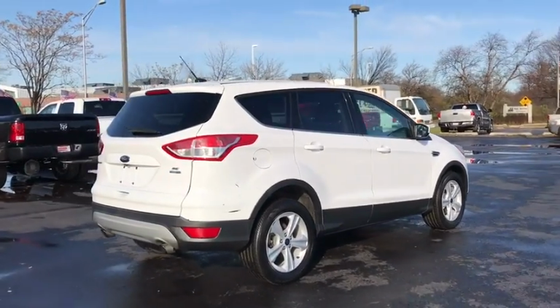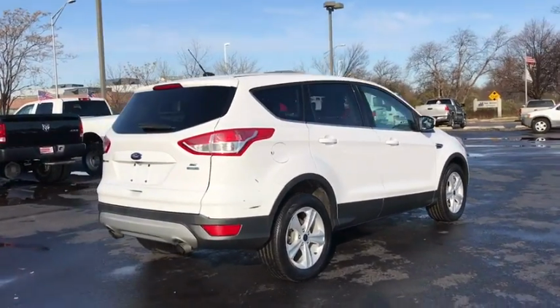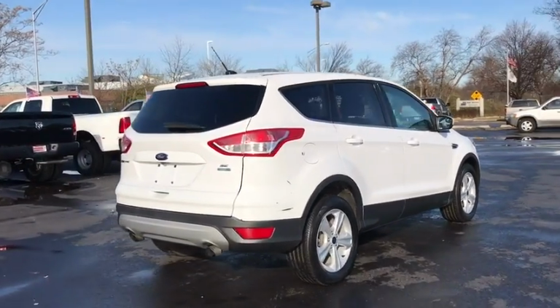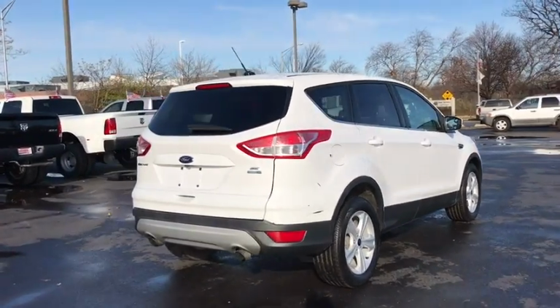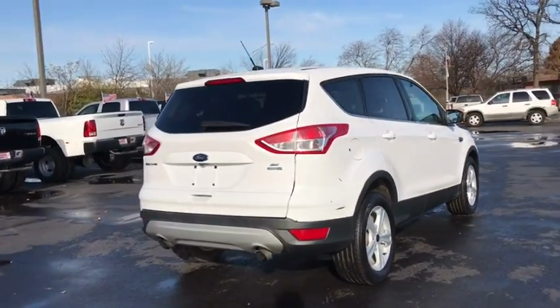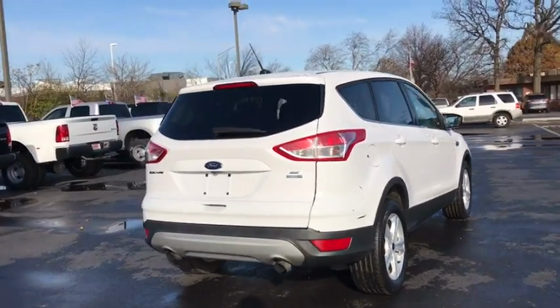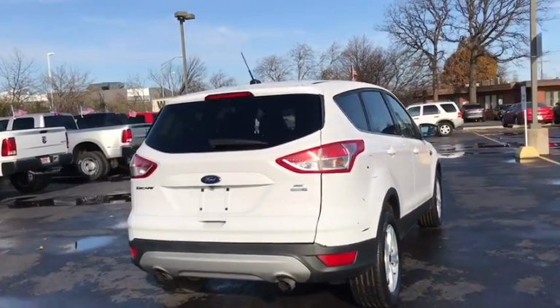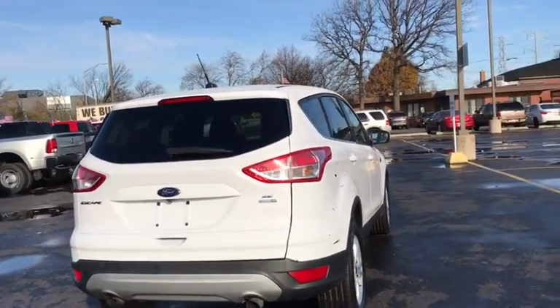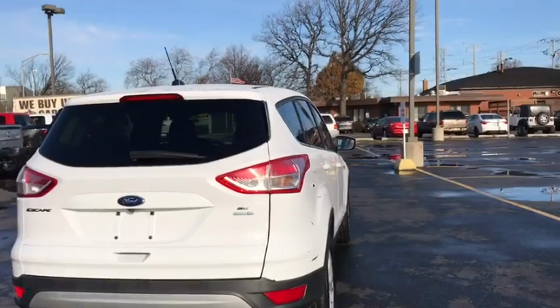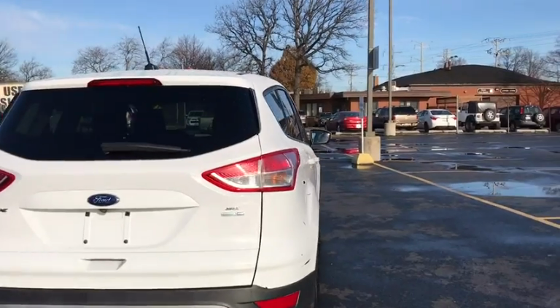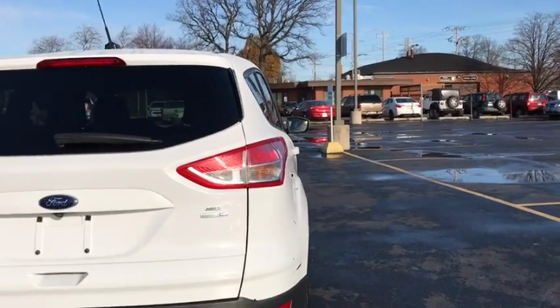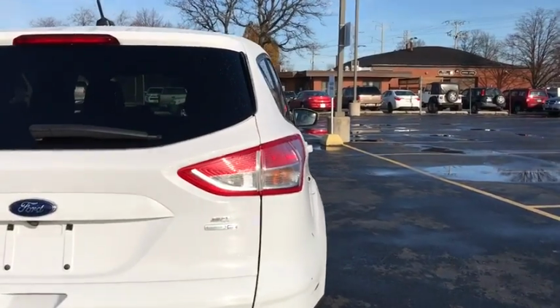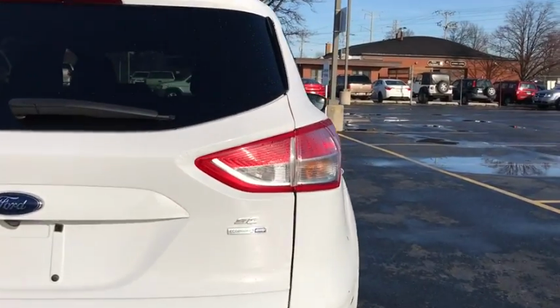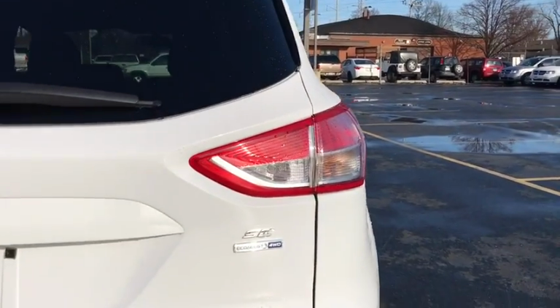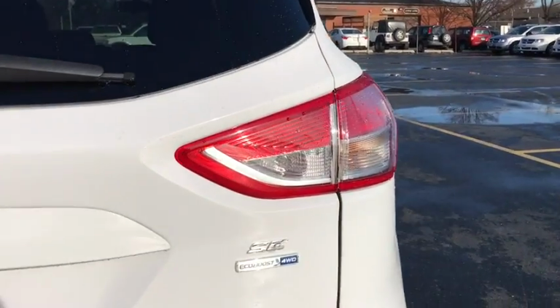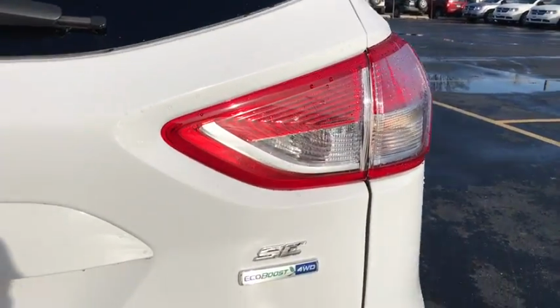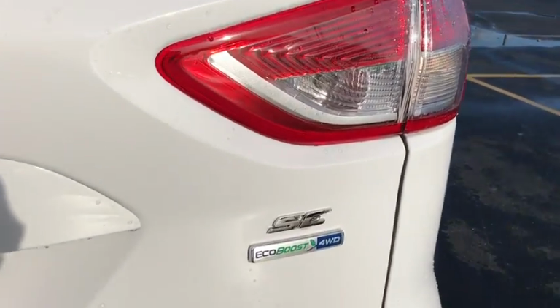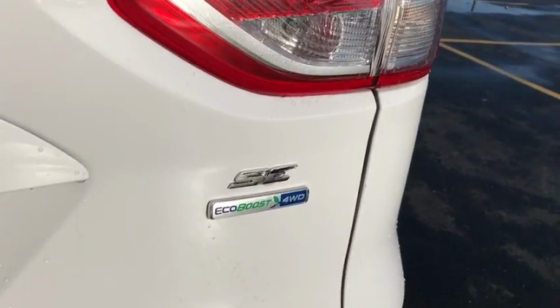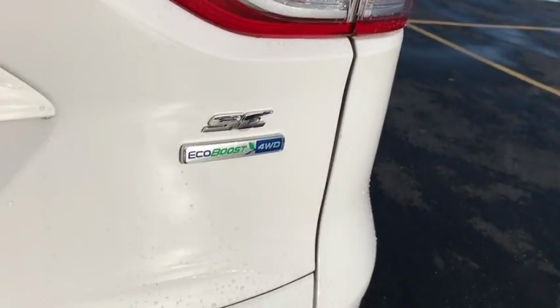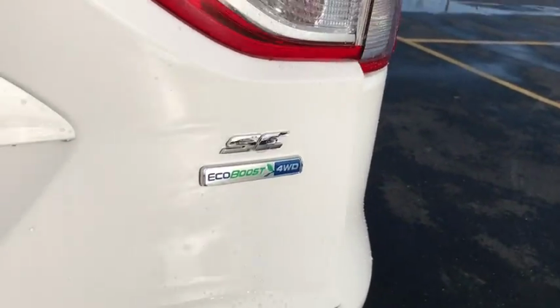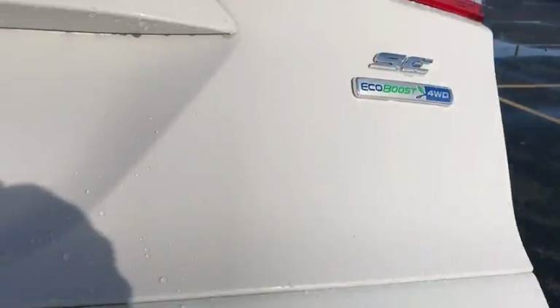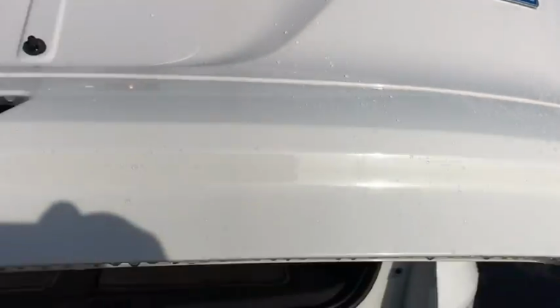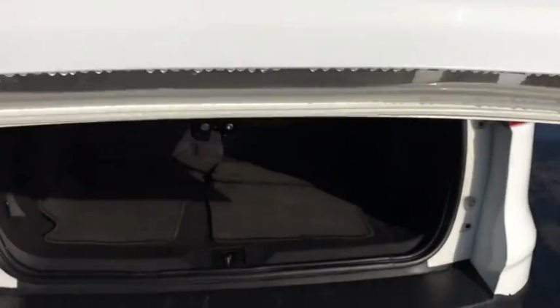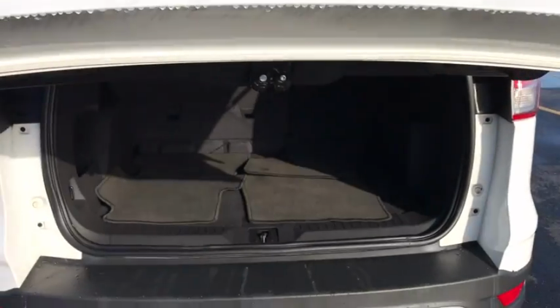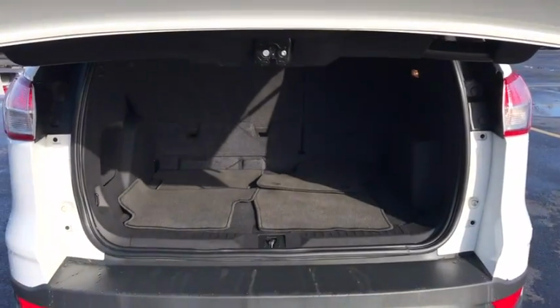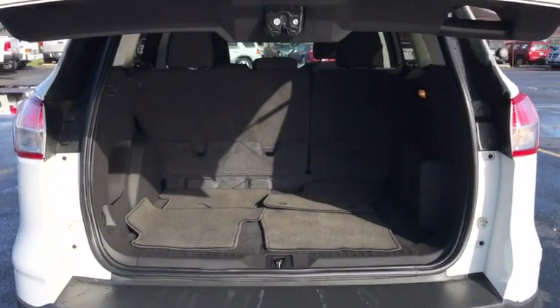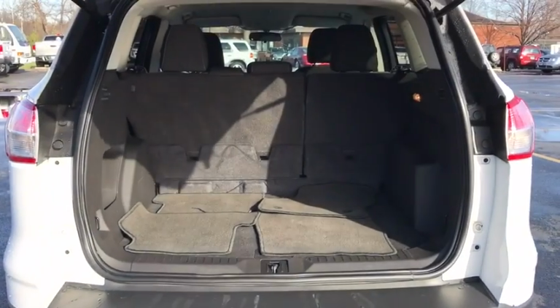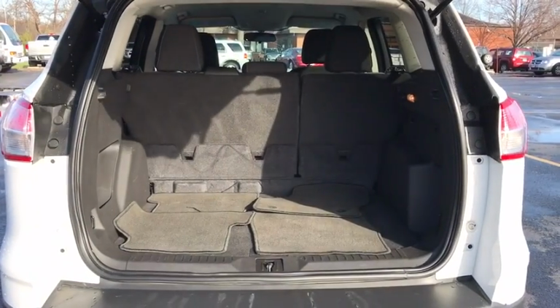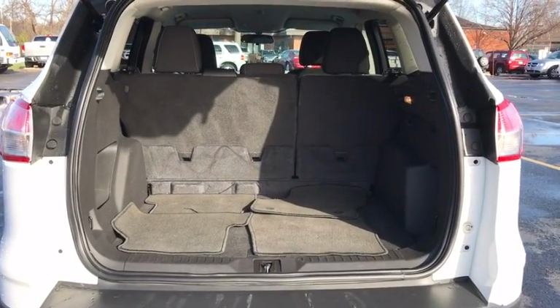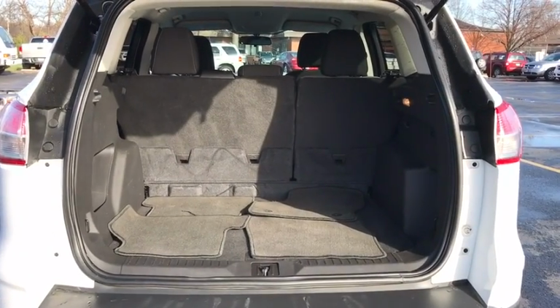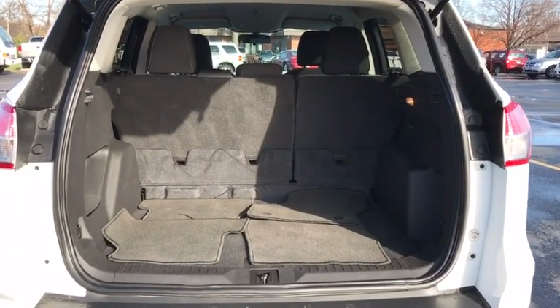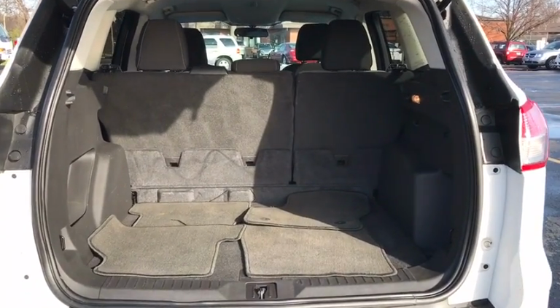Traction control, four-wheel drive, anti-lock braking system, Bluetooth wireless data, hands-free phone, power steering, cruise control, aluminum wheels, floor mats, rear defrost, AM-FM stereo radio.